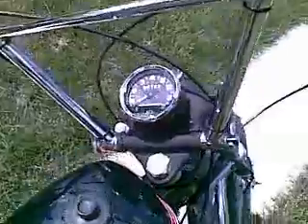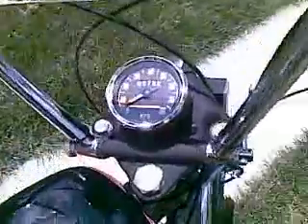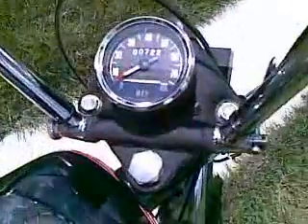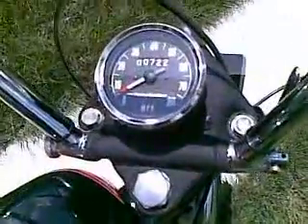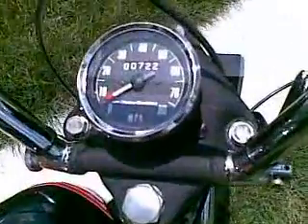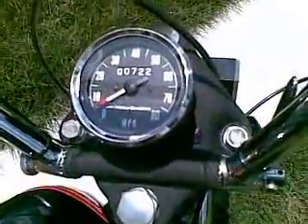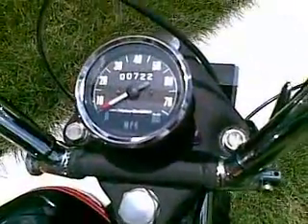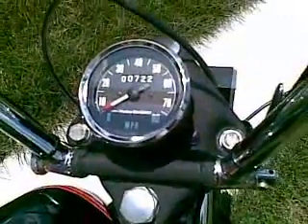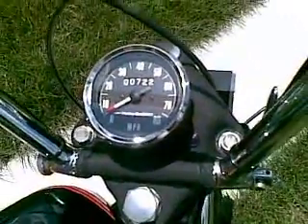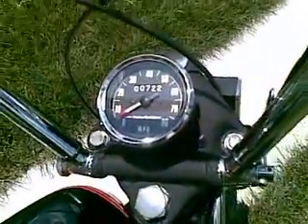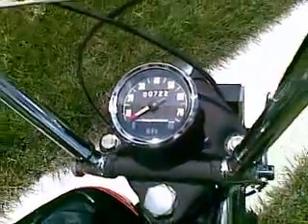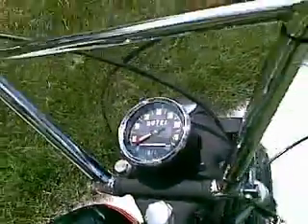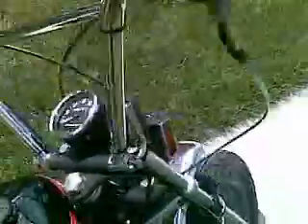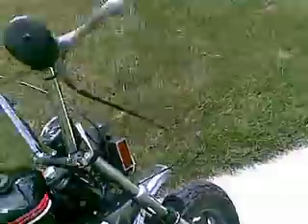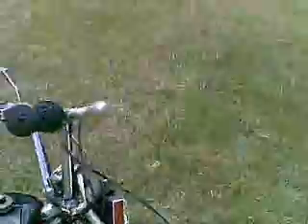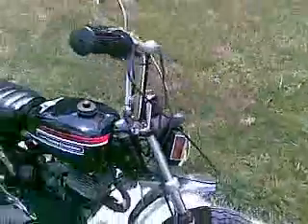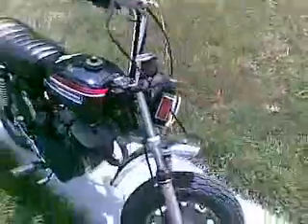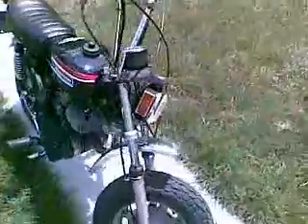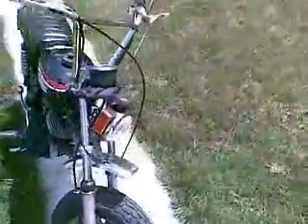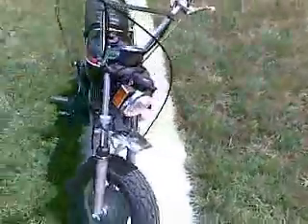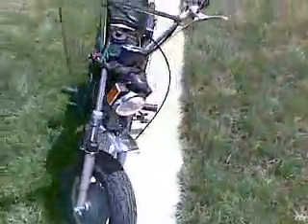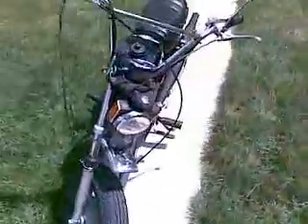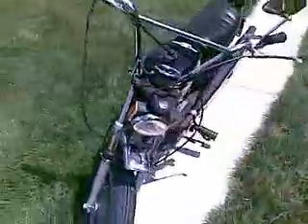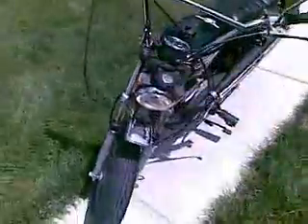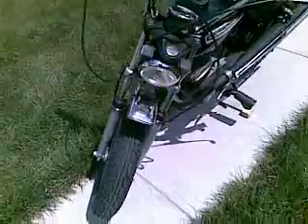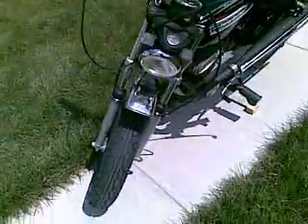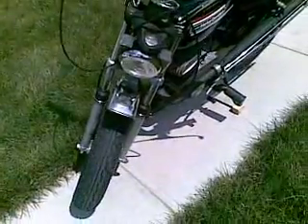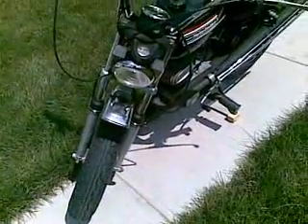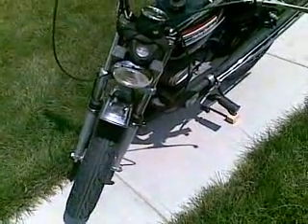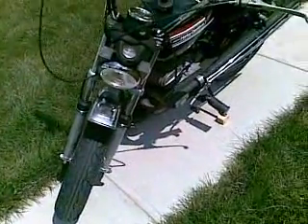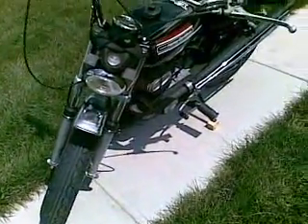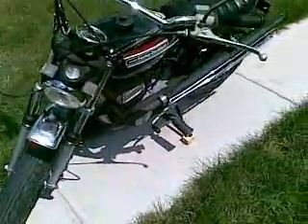Right now we've got about 722 original miles. Everything on this one works — street legal, licensed and insured.